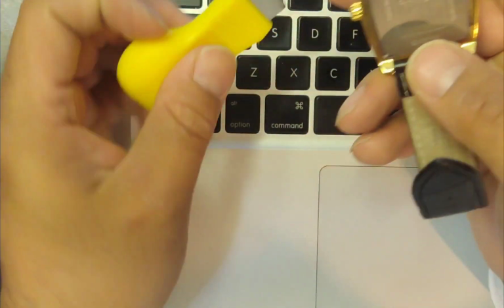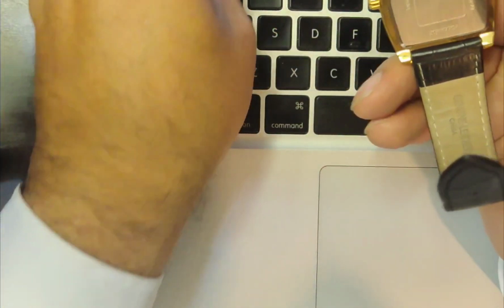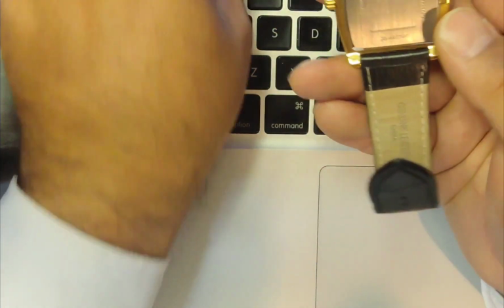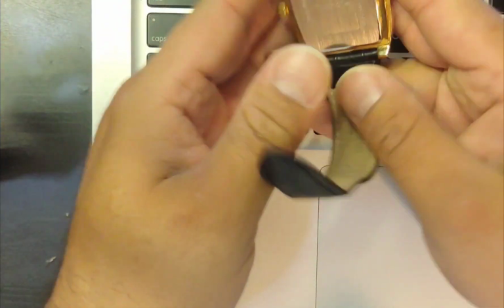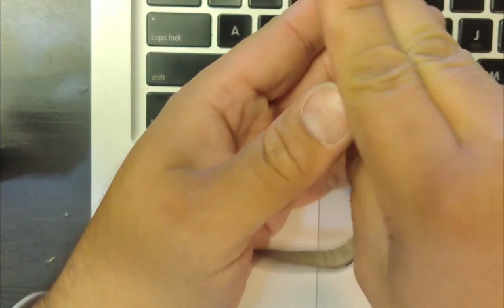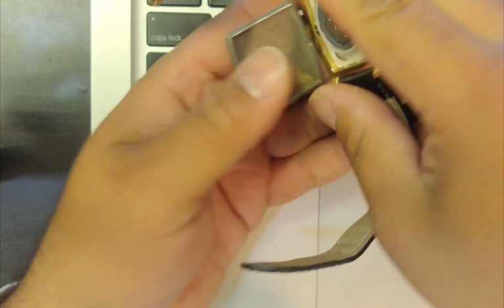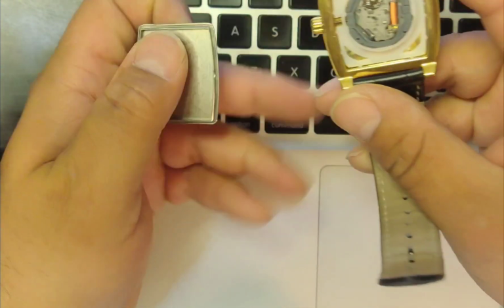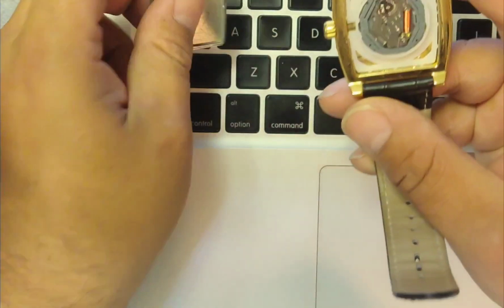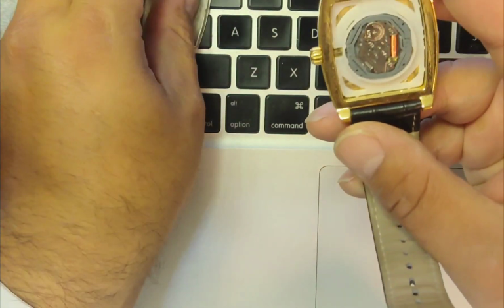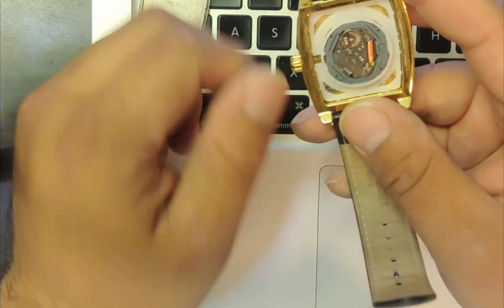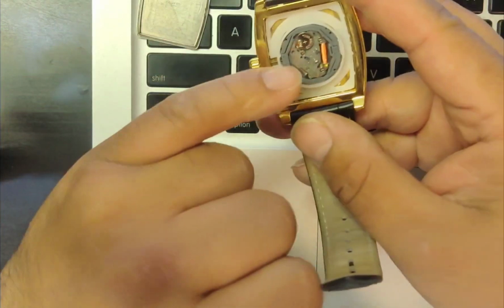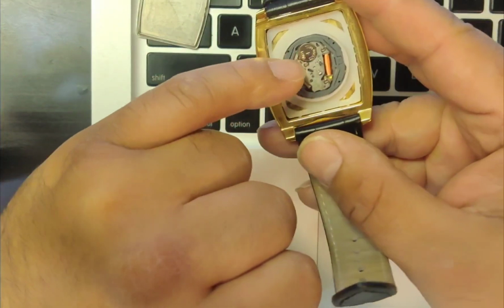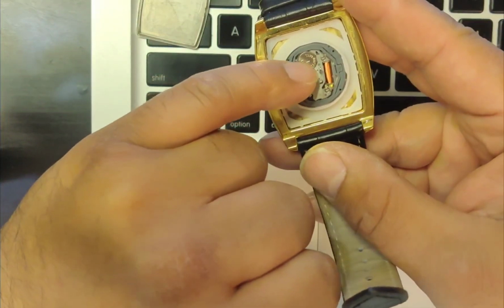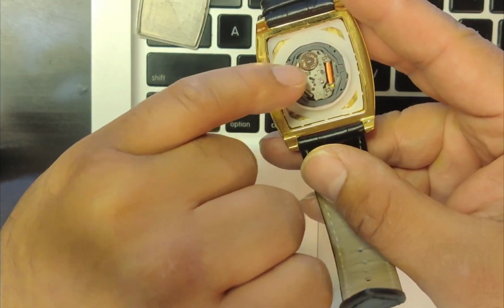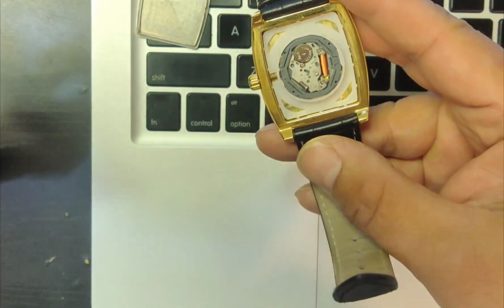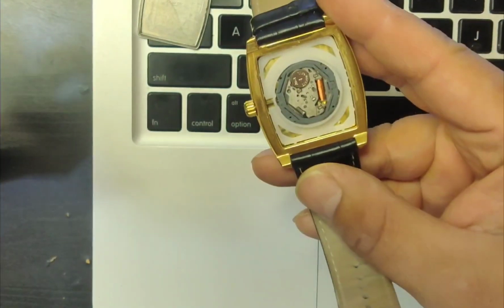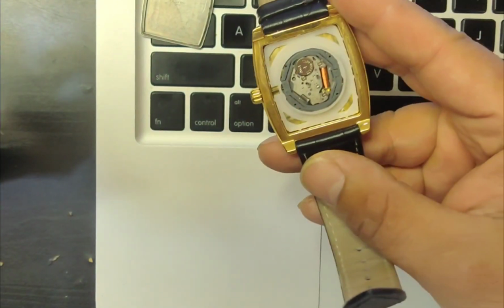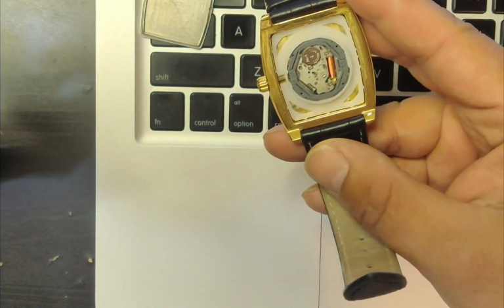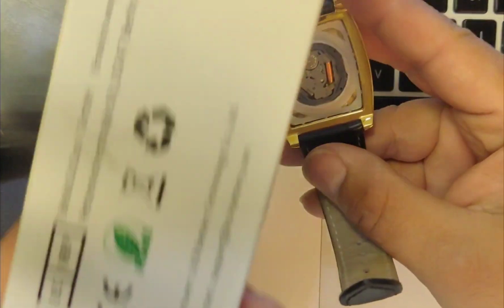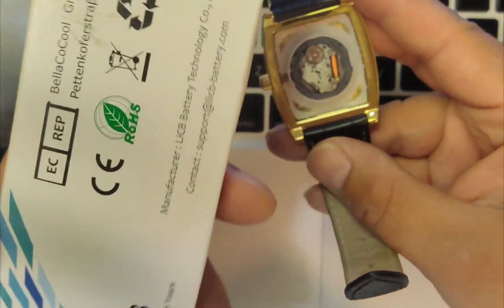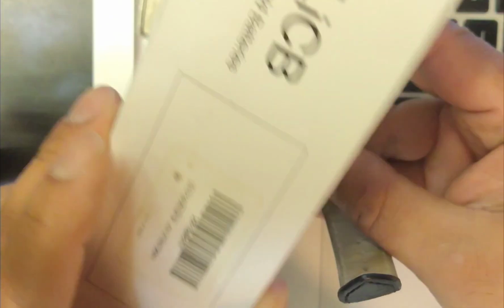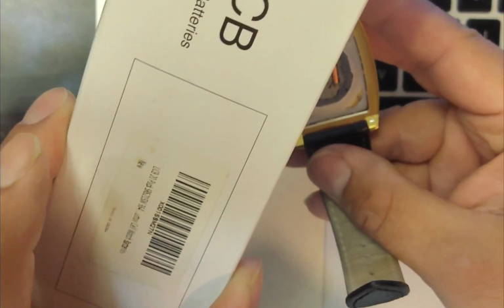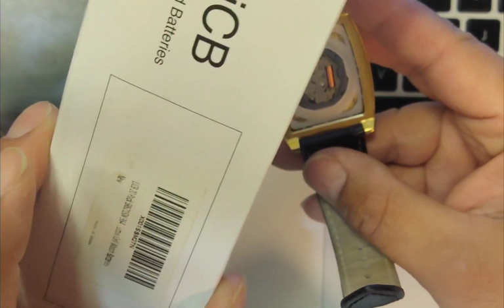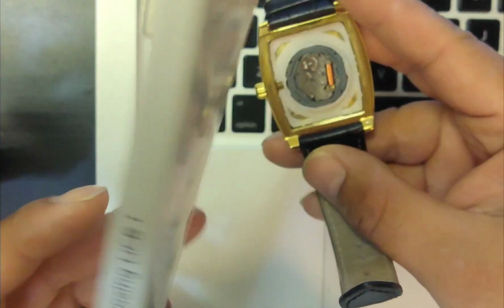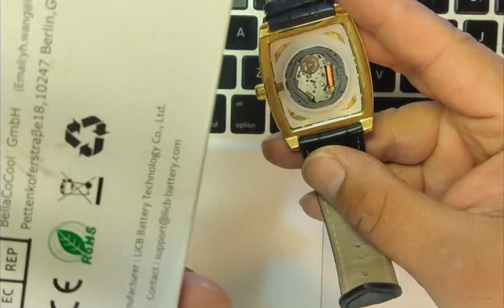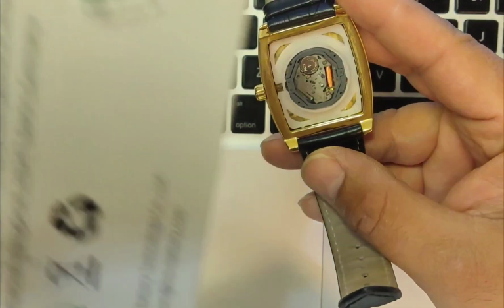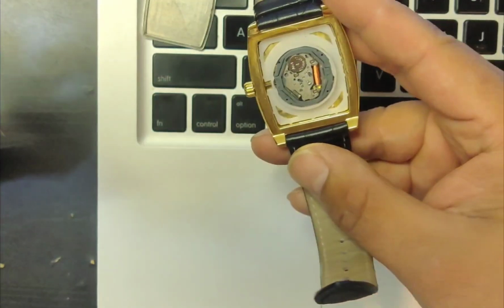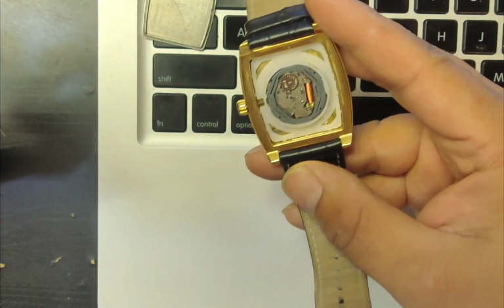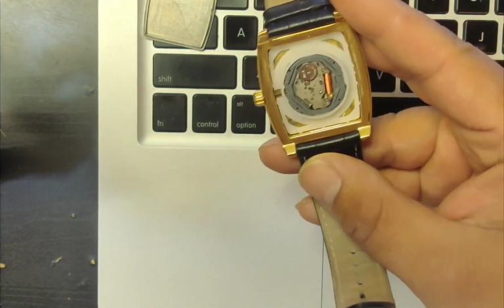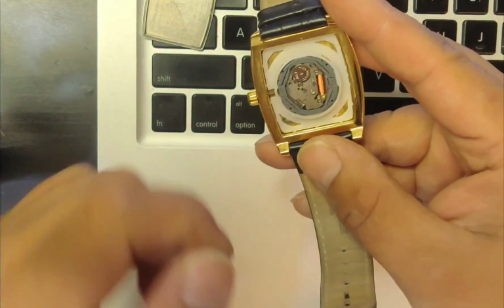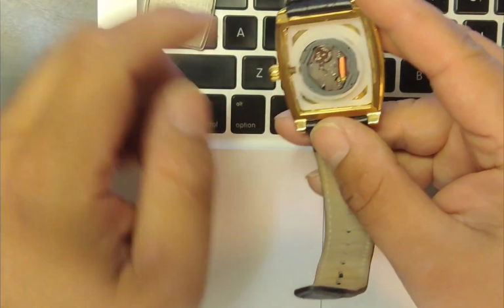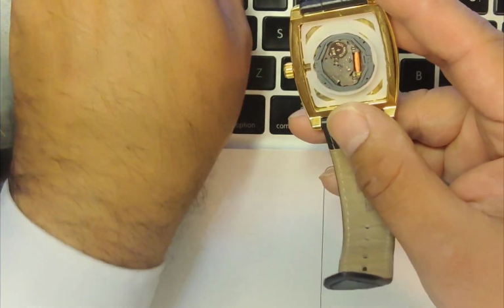It's fairly easy — the top pops off. You can see the battery in here. I went ahead and ordered some batteries from online as well, from Amazon. All you do is pop this battery out.